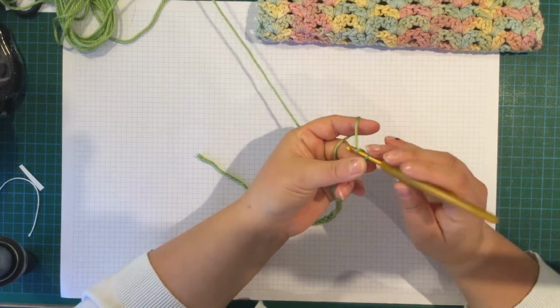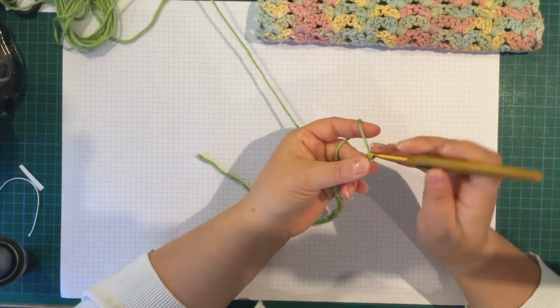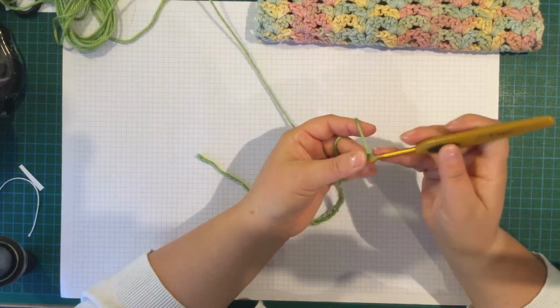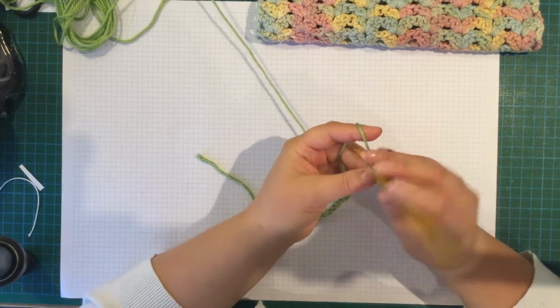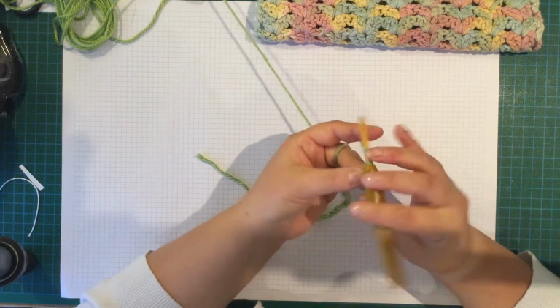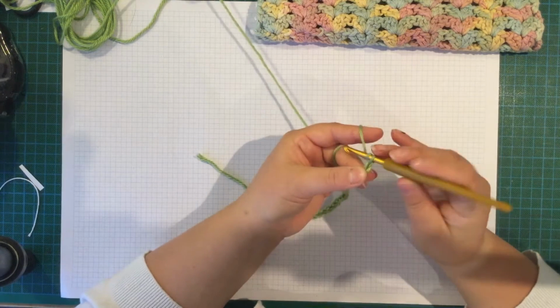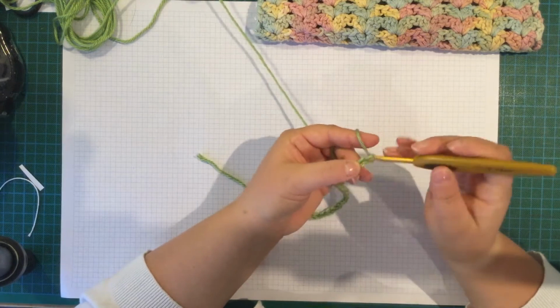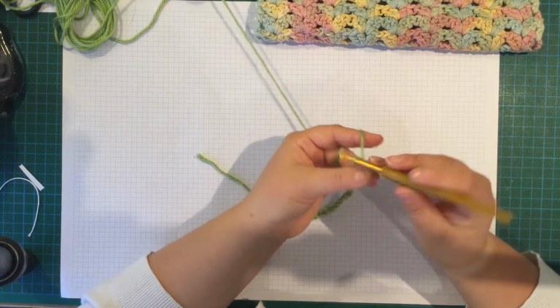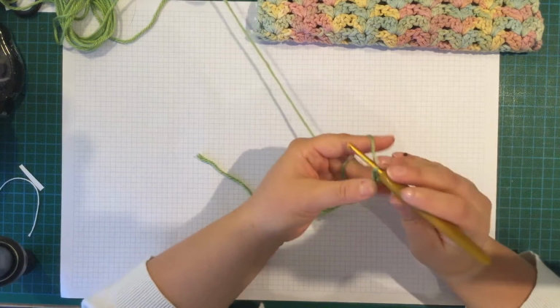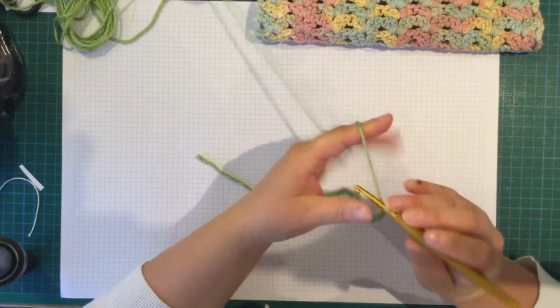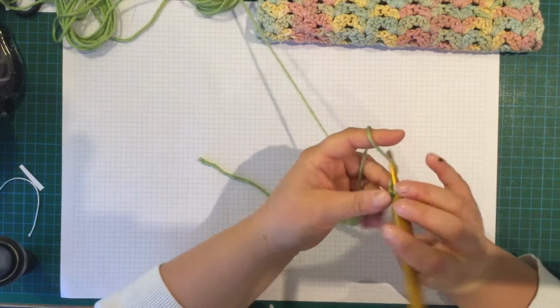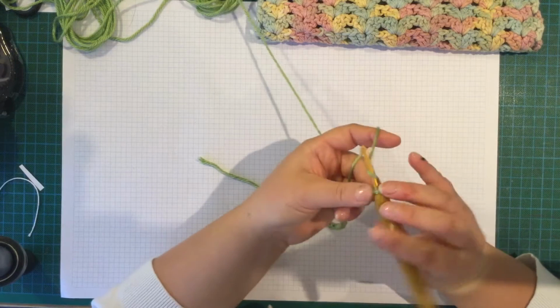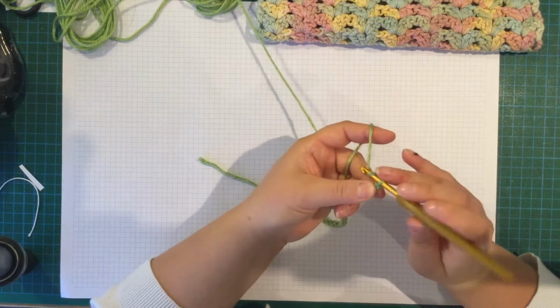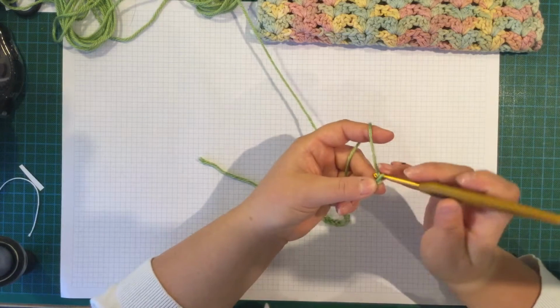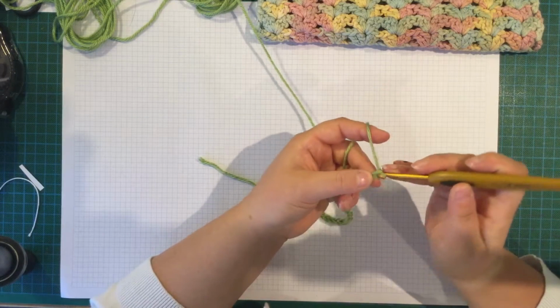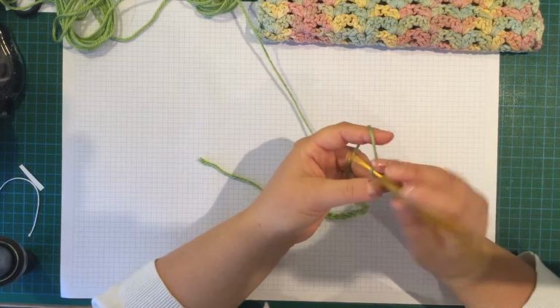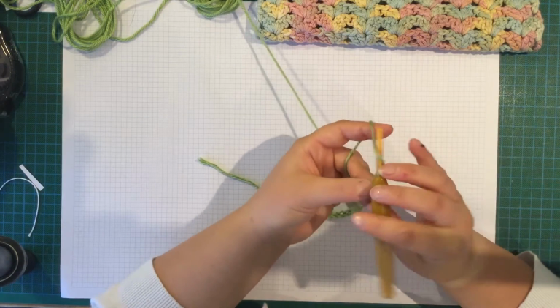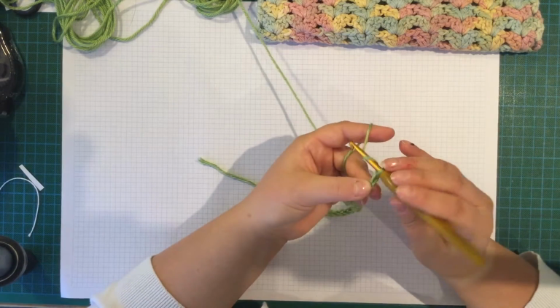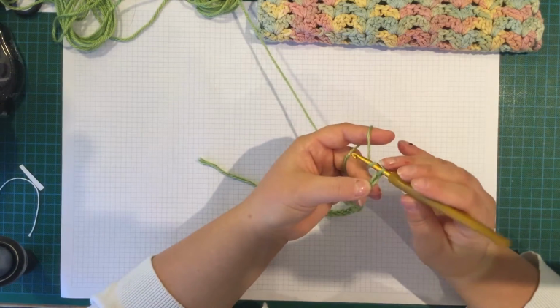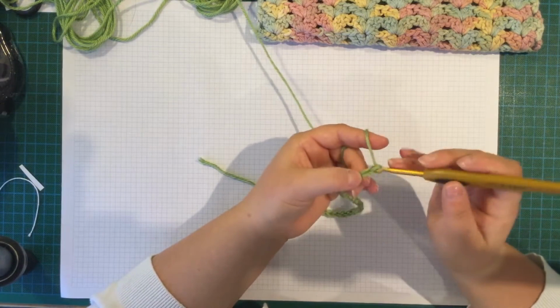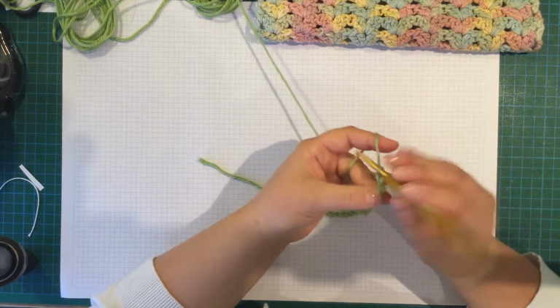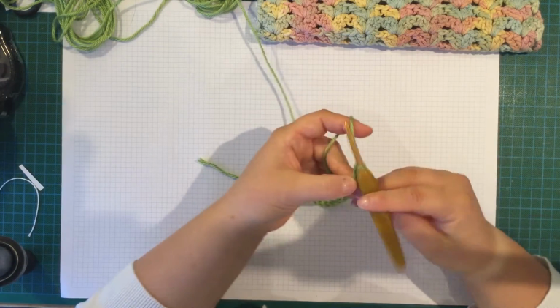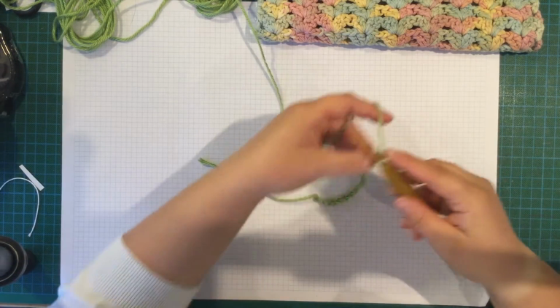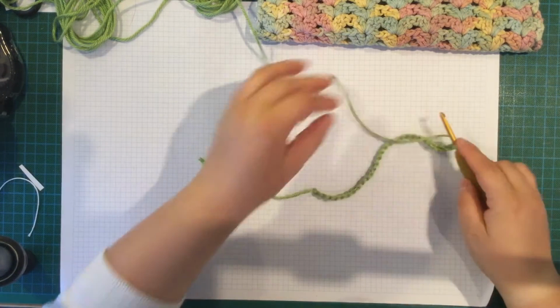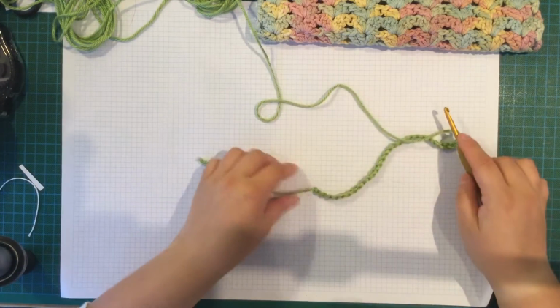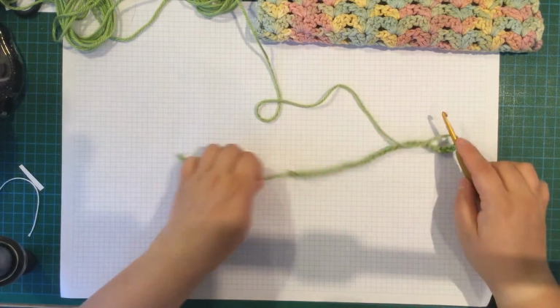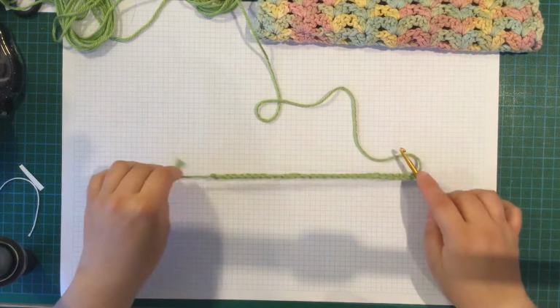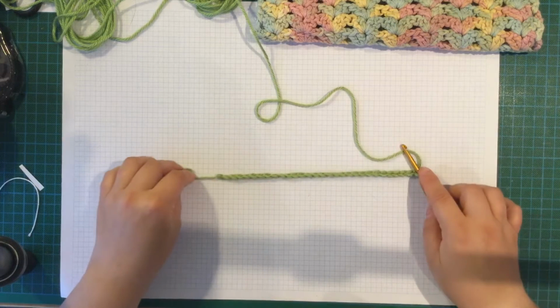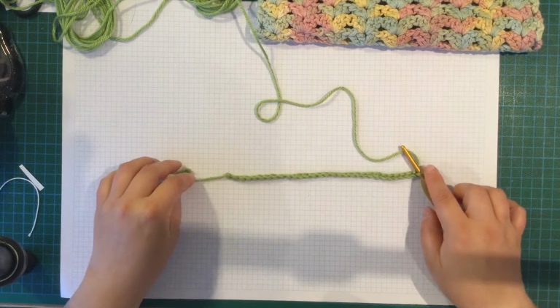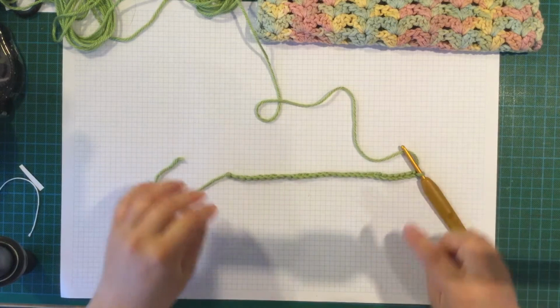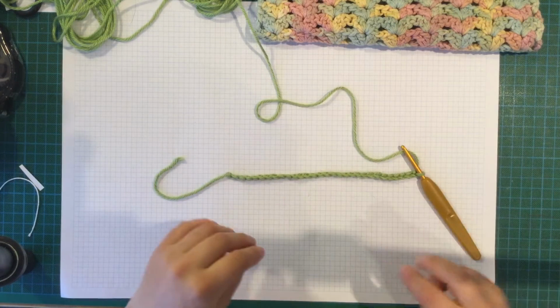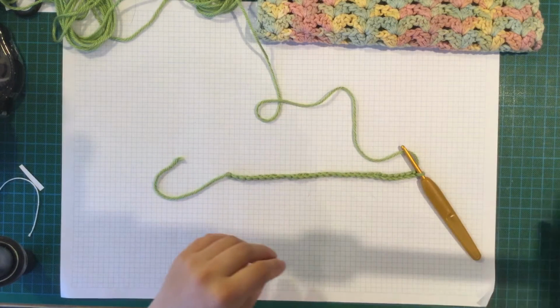So you chain 1, 2, 3, 4, 5 and so on until it's as long as you want, and then add 4 more. So that's that.